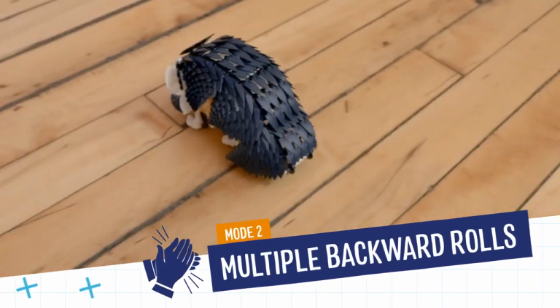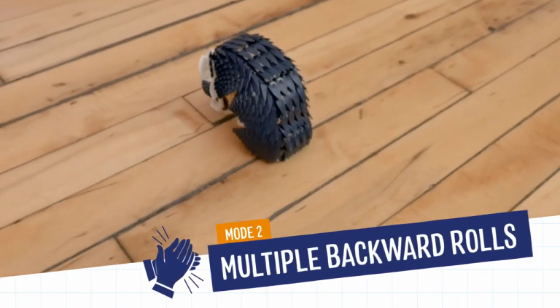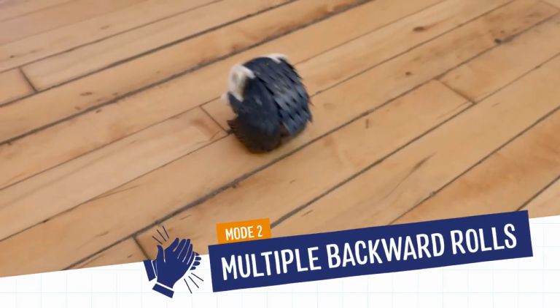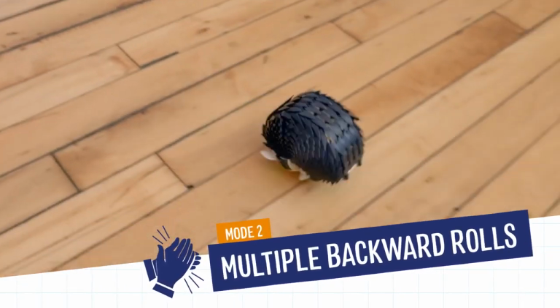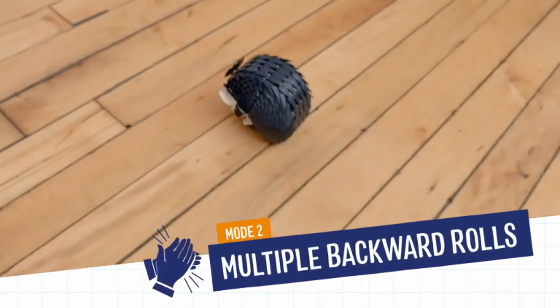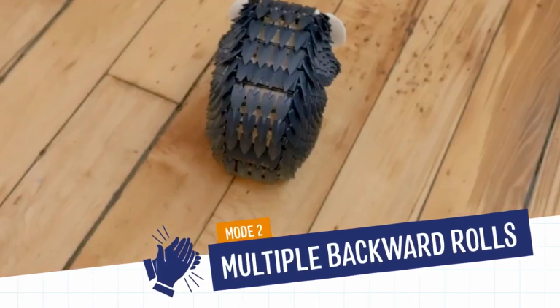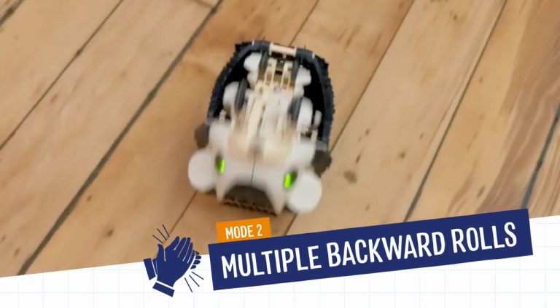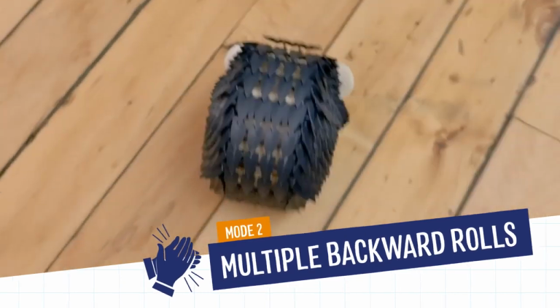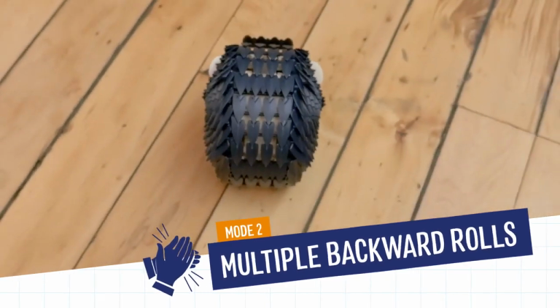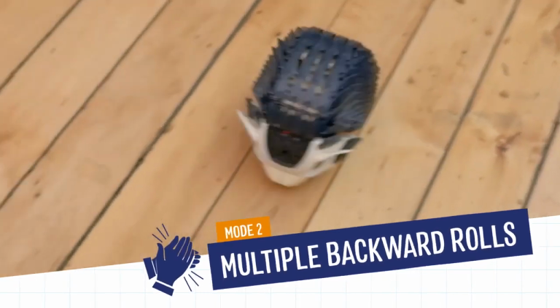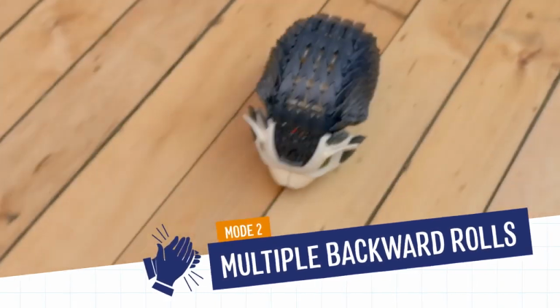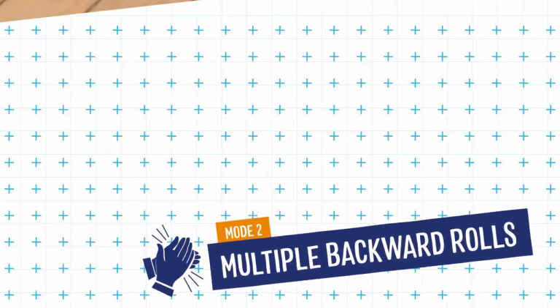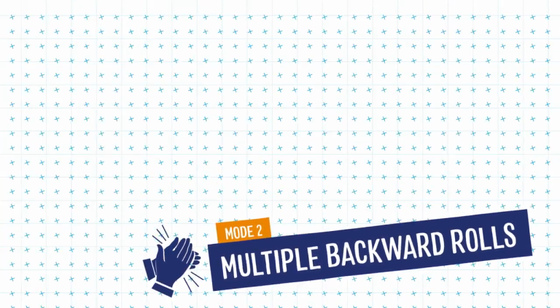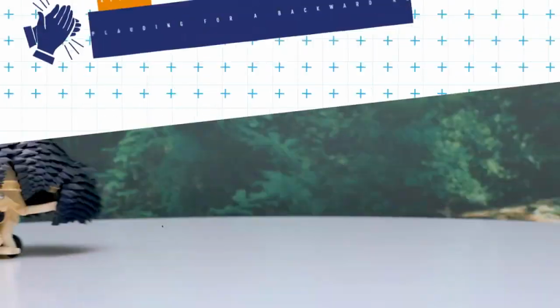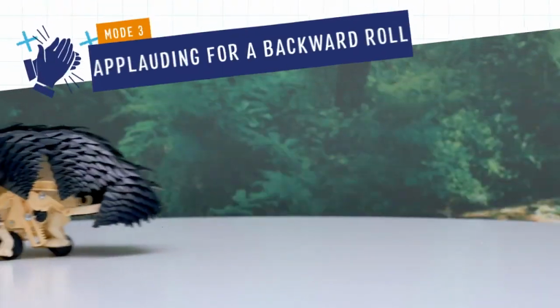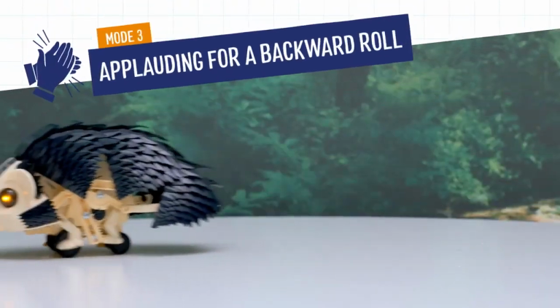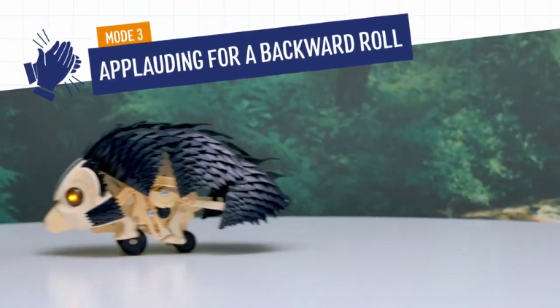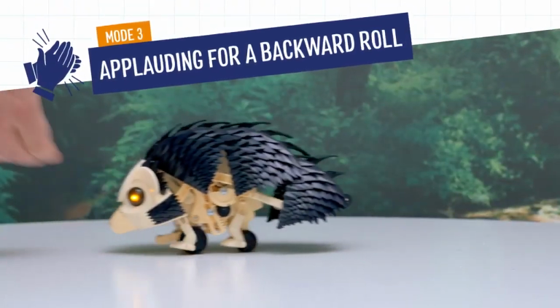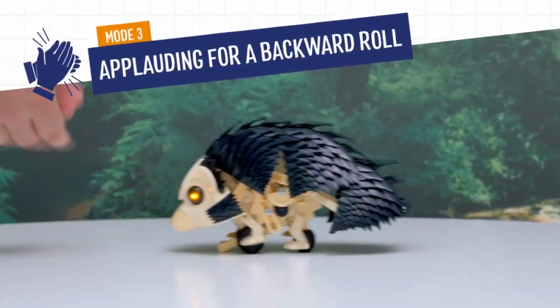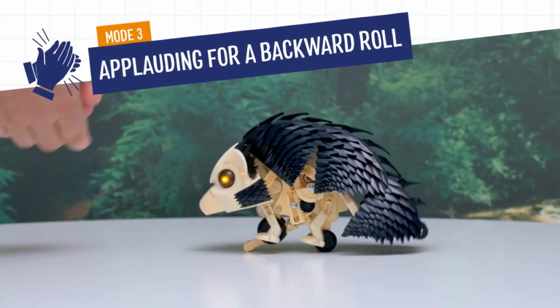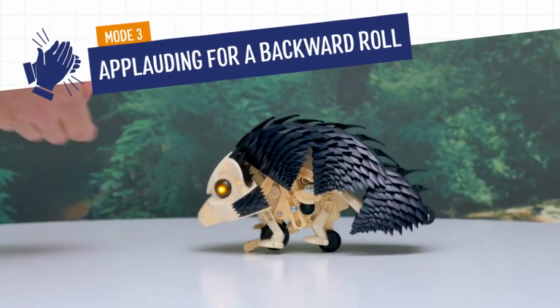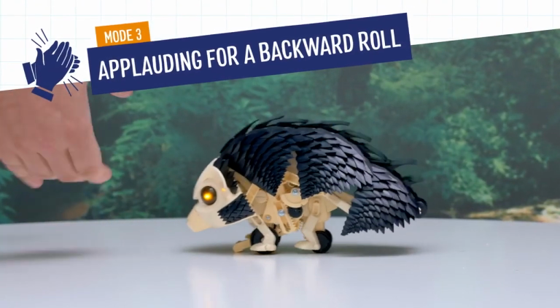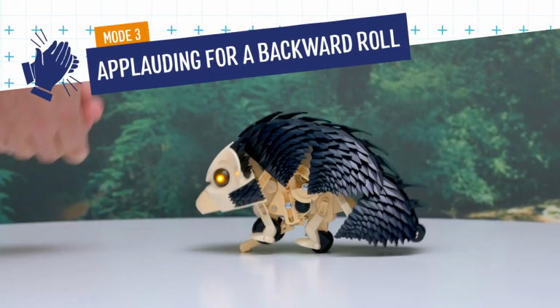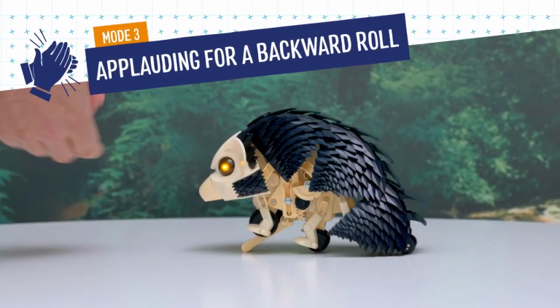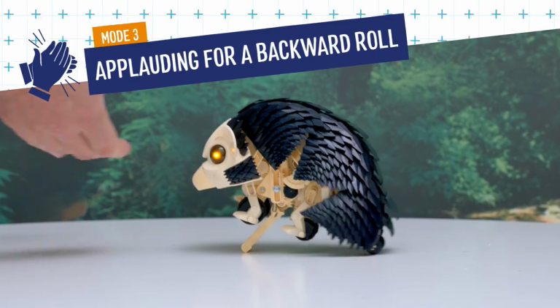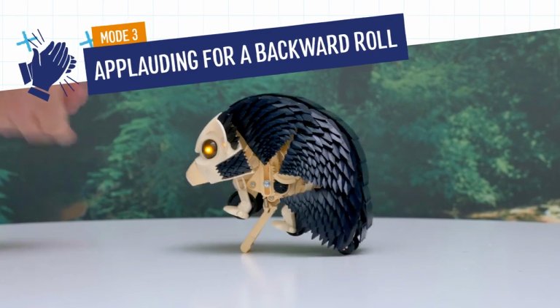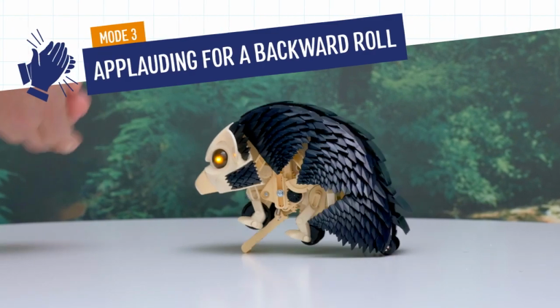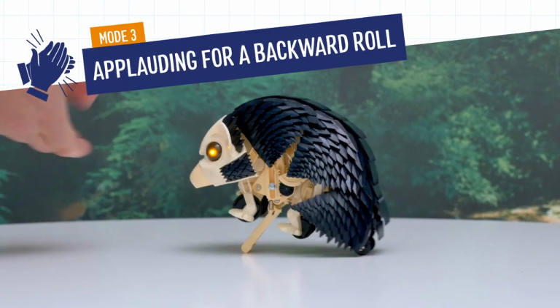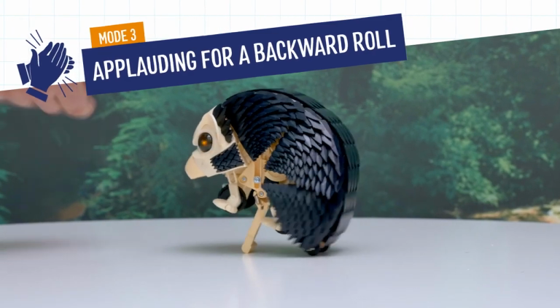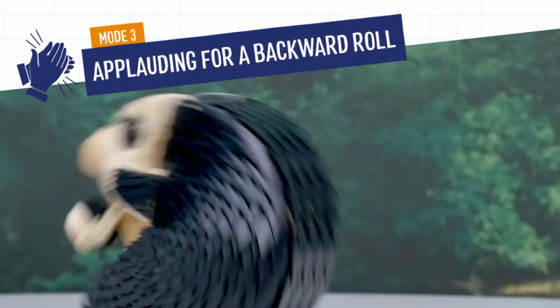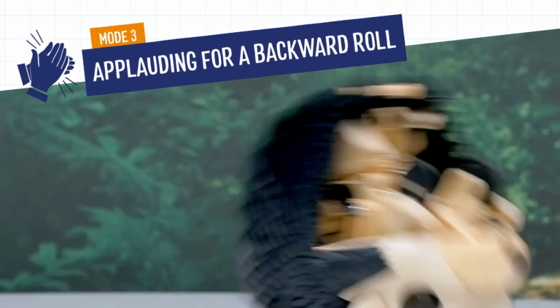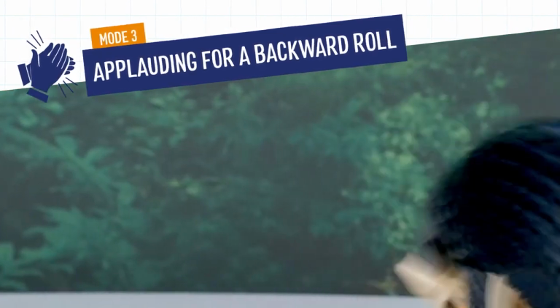In Mode 2, your hedgehog will count your claps and tumble as many times as instructed. In Mode 3, your hedgehog needs some encouragement — give your pet a round of applause to inspire it to roll.